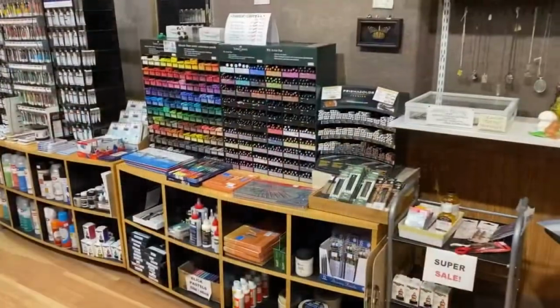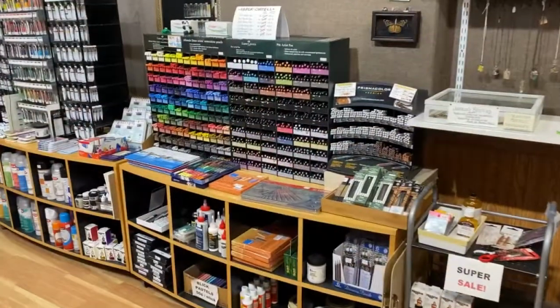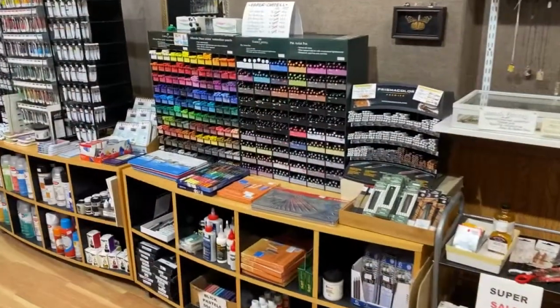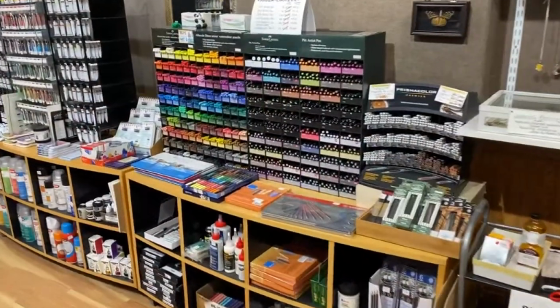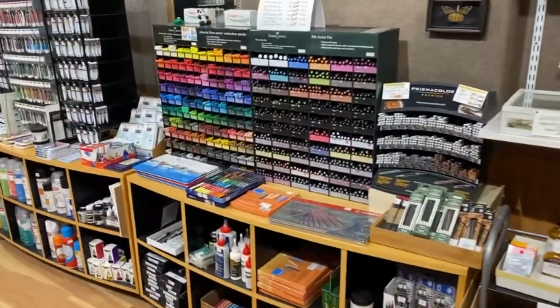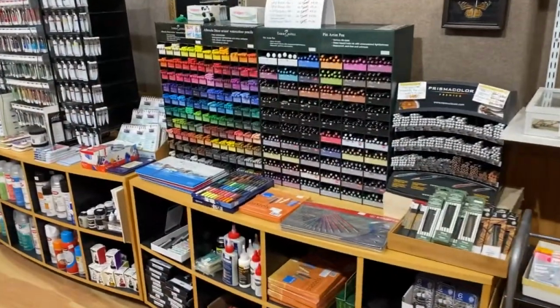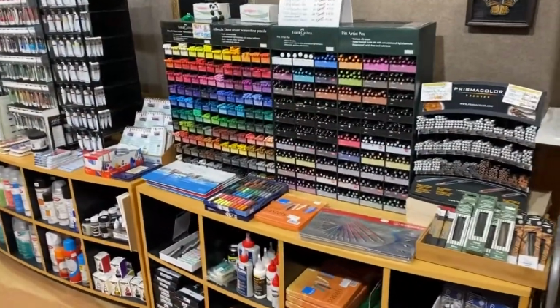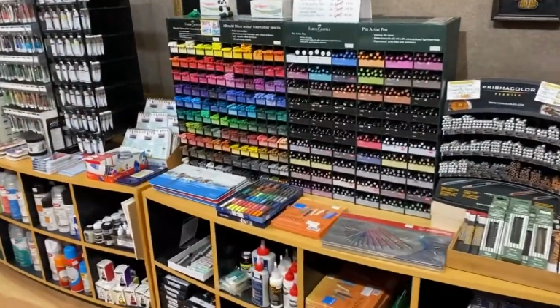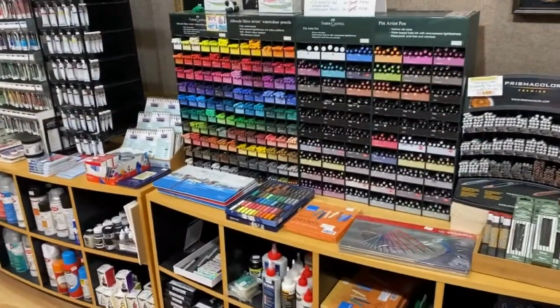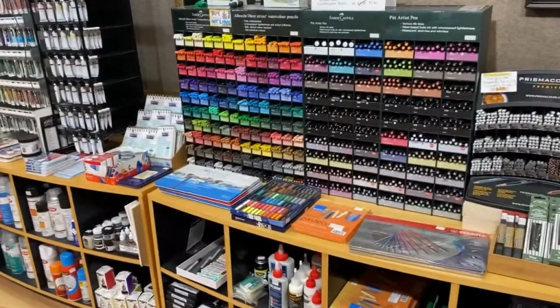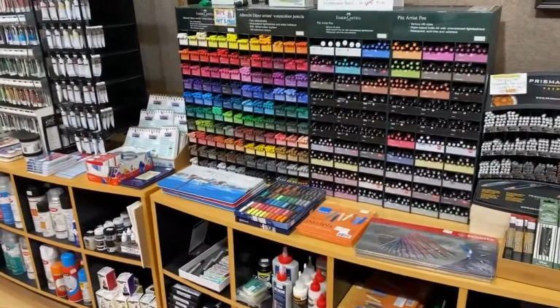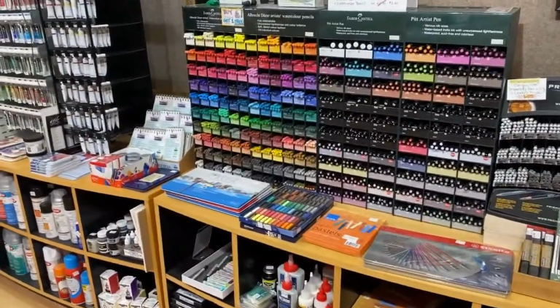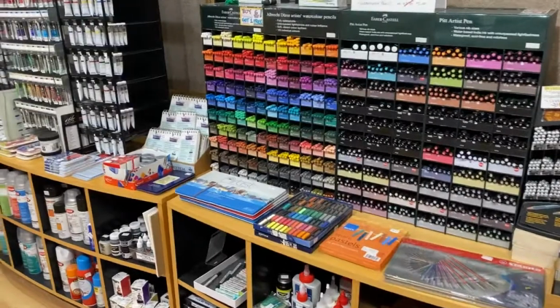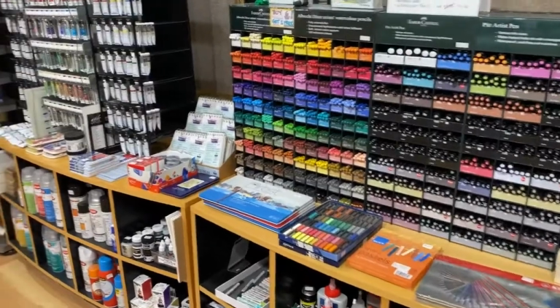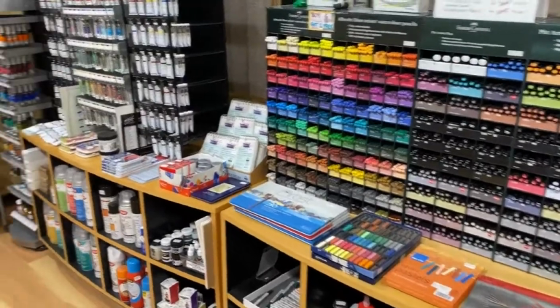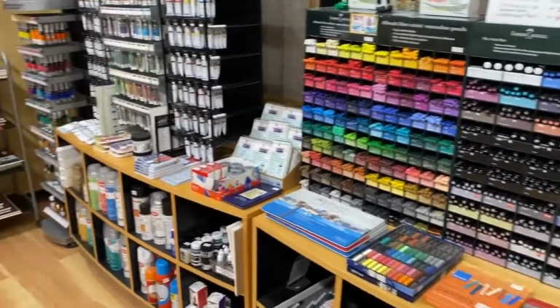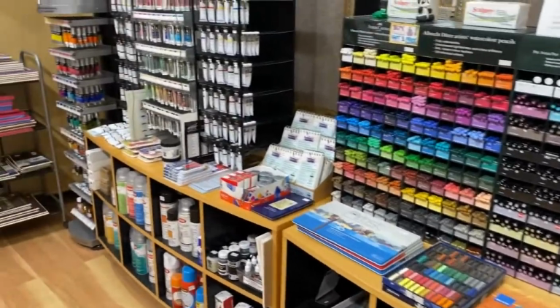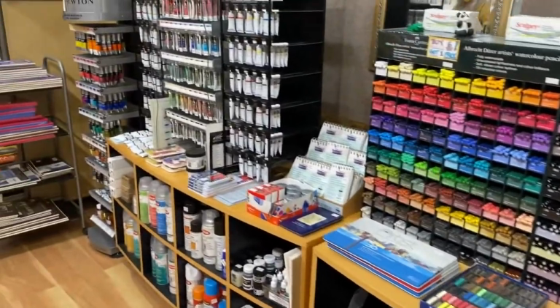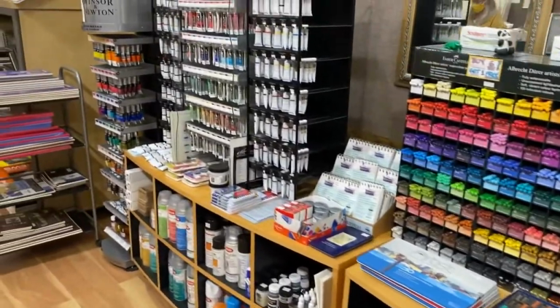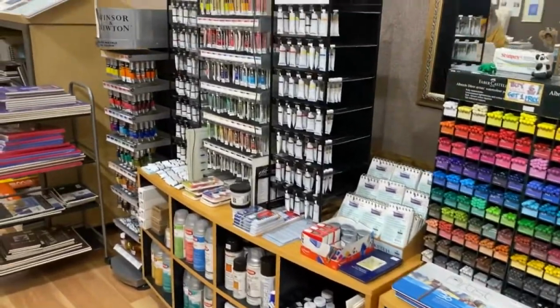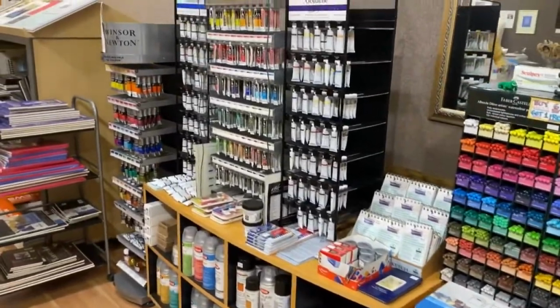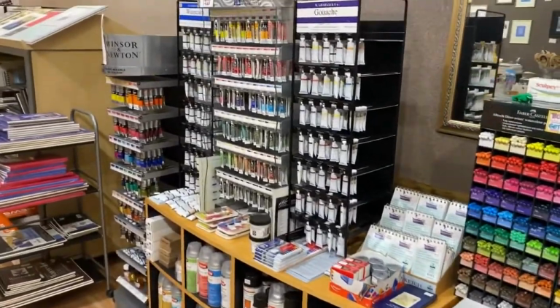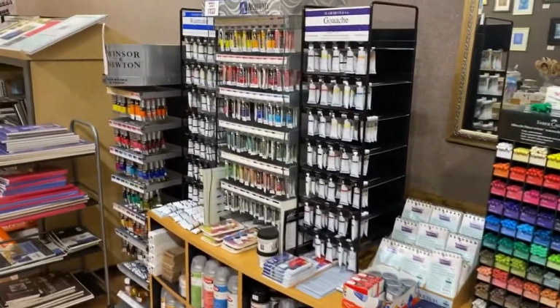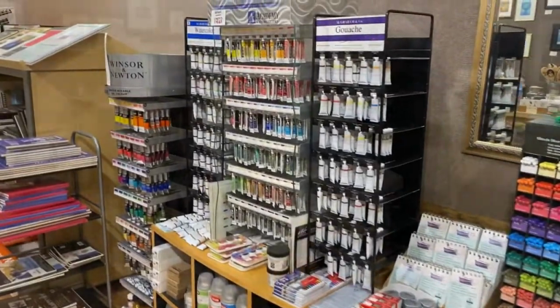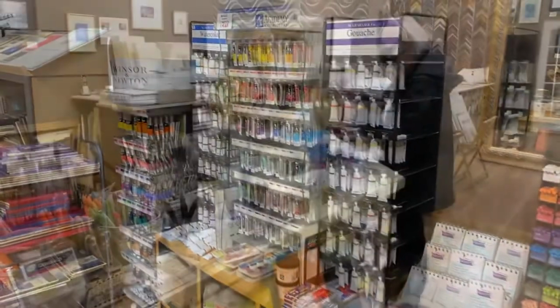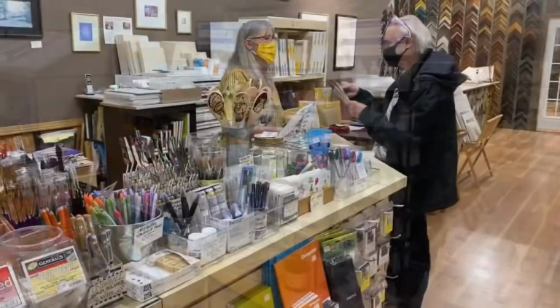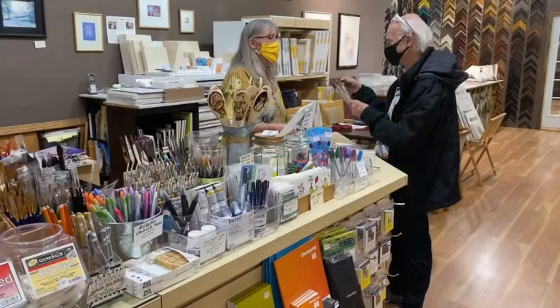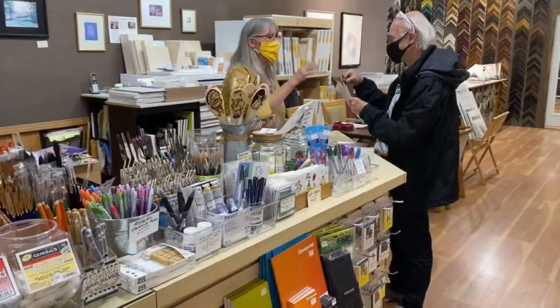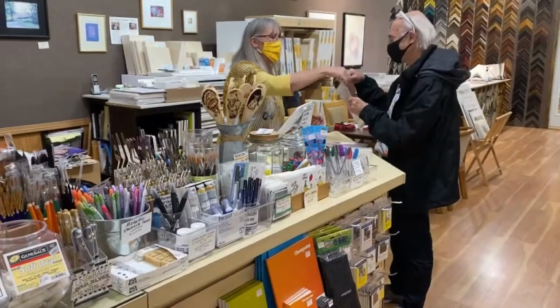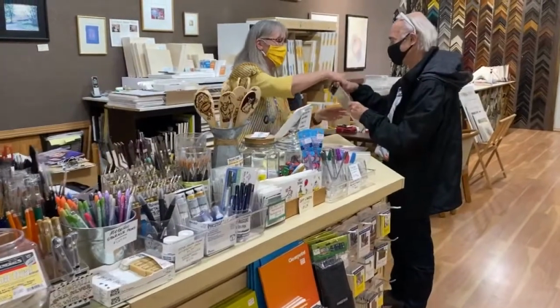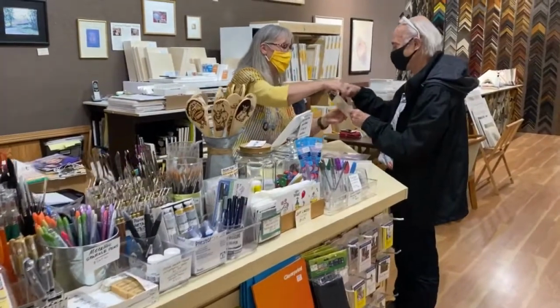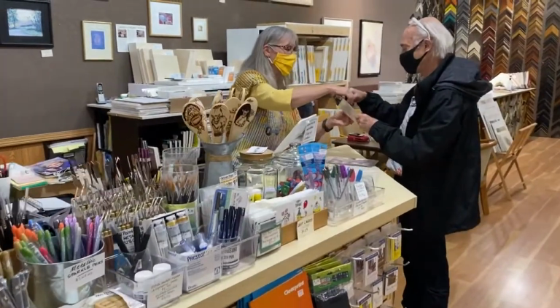The store has a variety of brushes, pens, pencils, charcoals, pastels, mediums, and varnishes. There's a wide selection of acrylic paint, watercolors, and oils for both students and professionals.